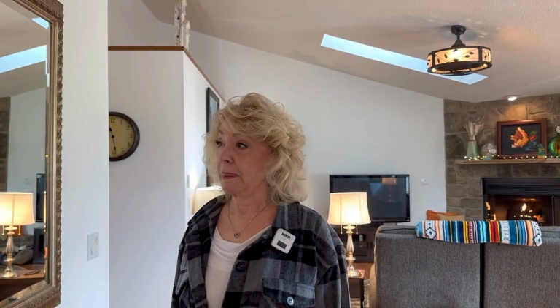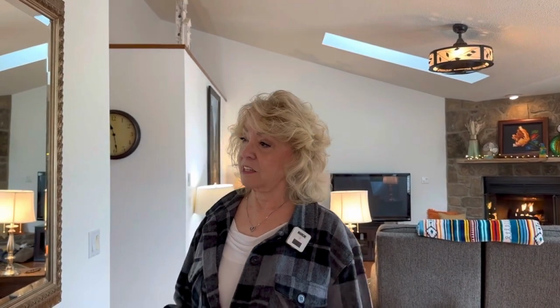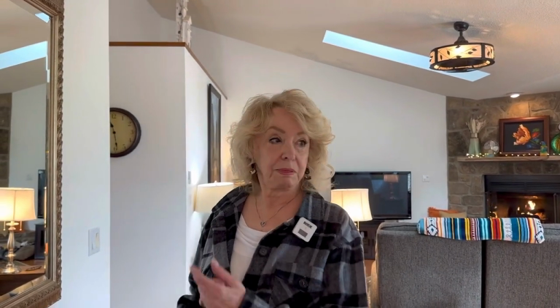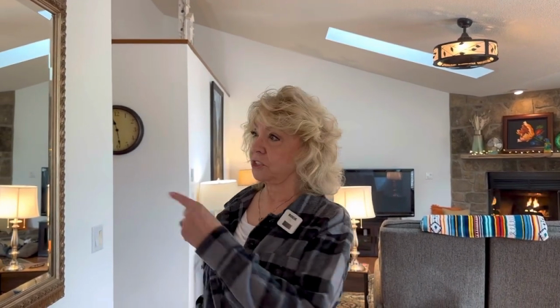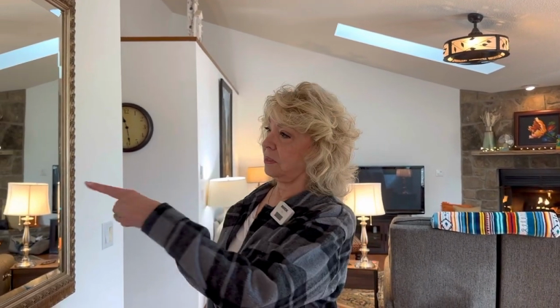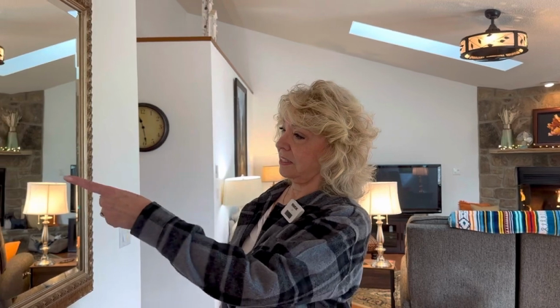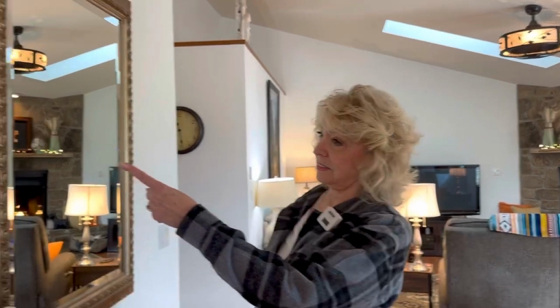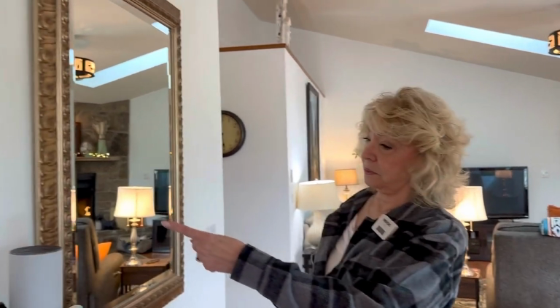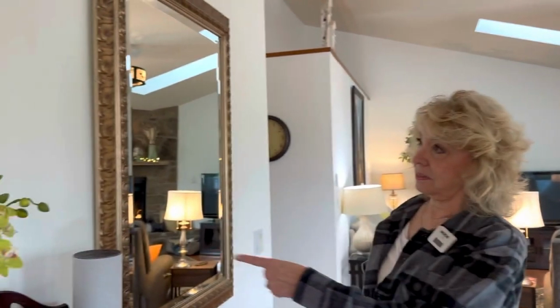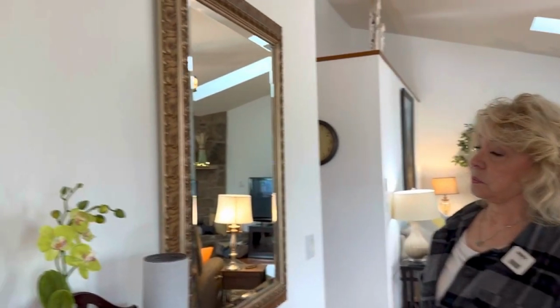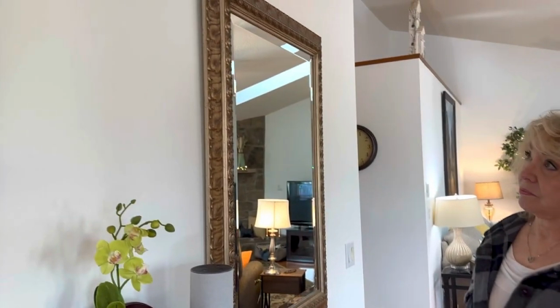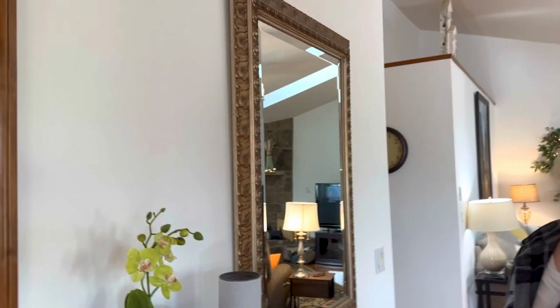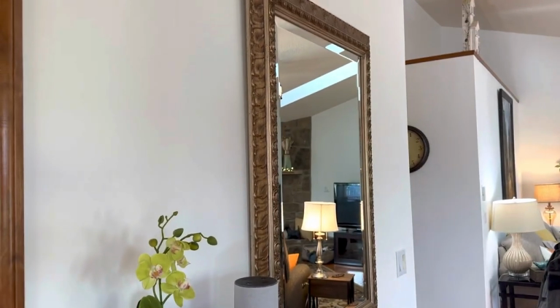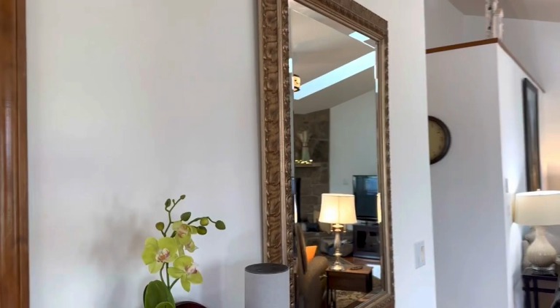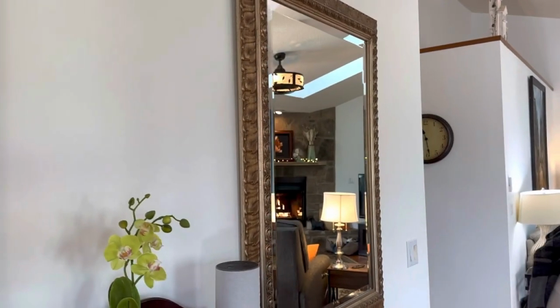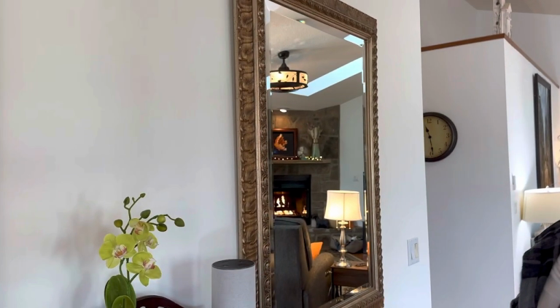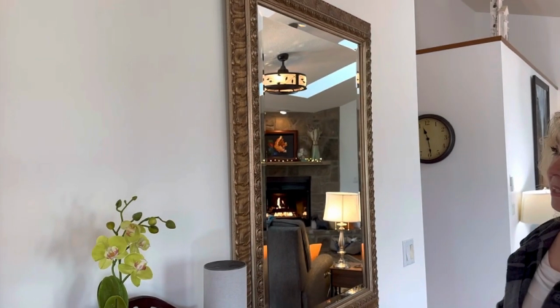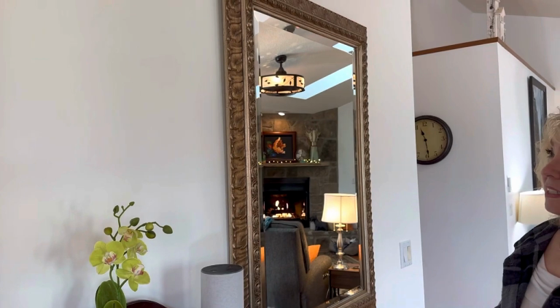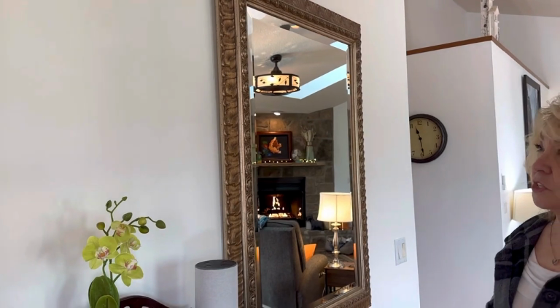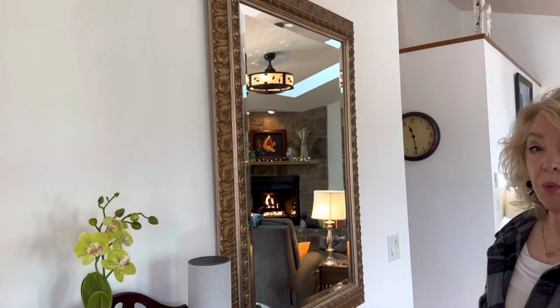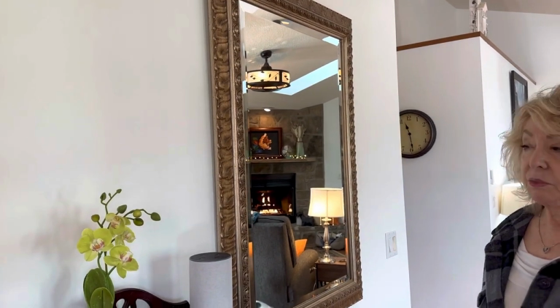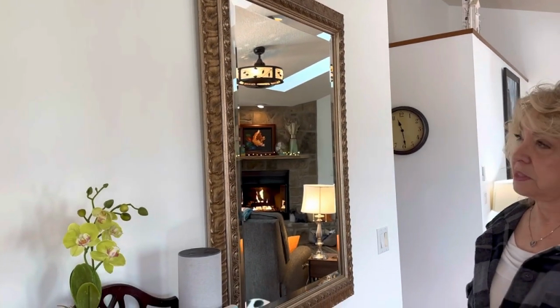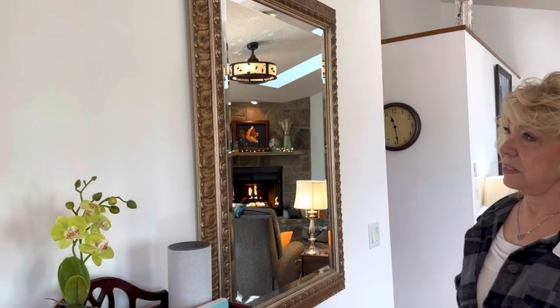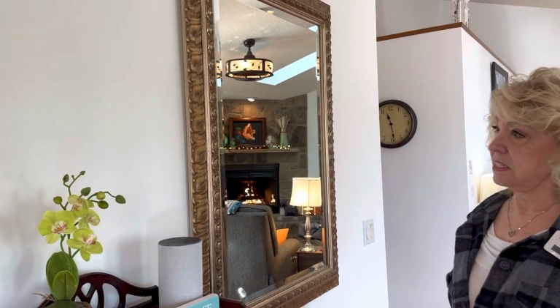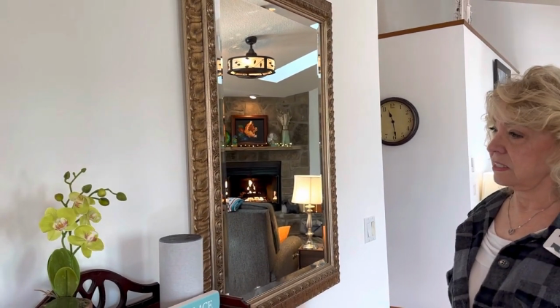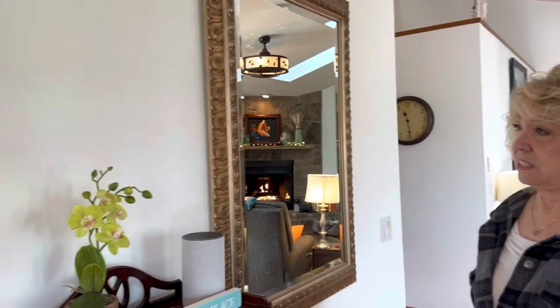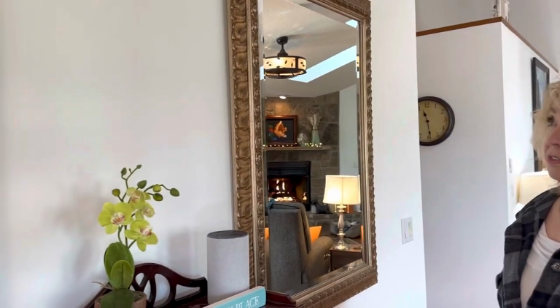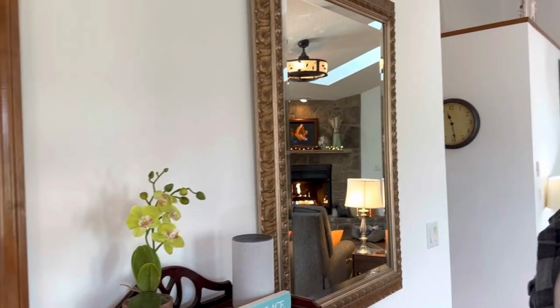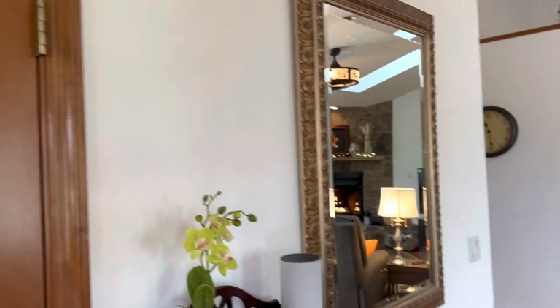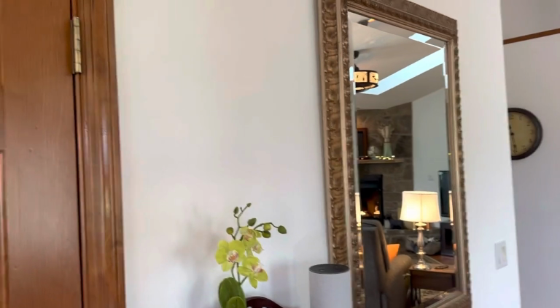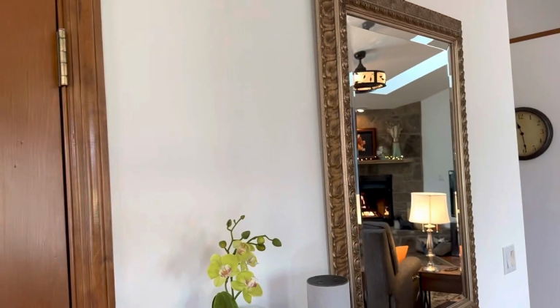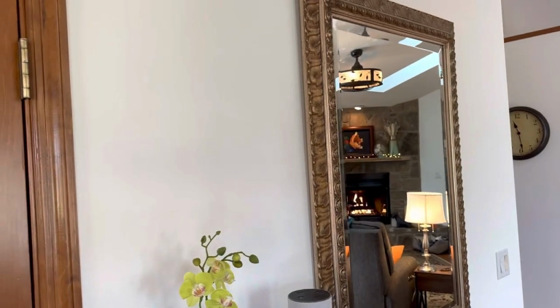Maybe you could show the wall here, honey — this one wall. I just really like it. It's white with a tinge of yellow, very little.